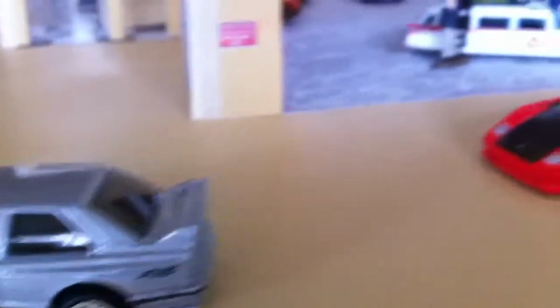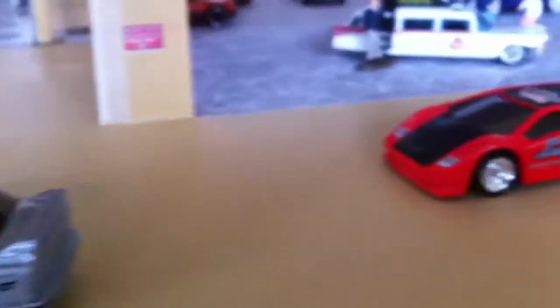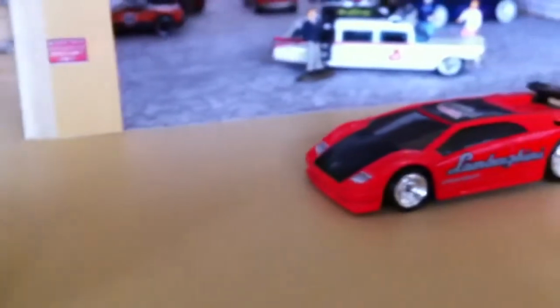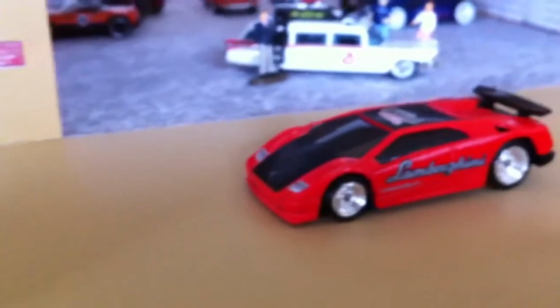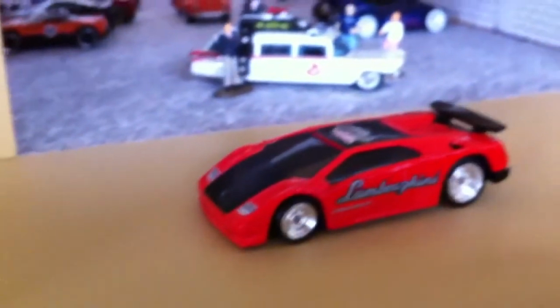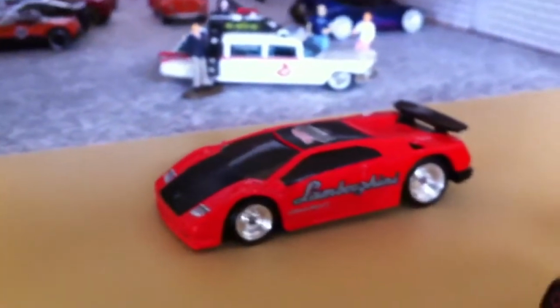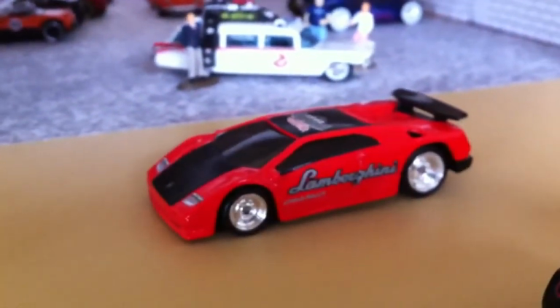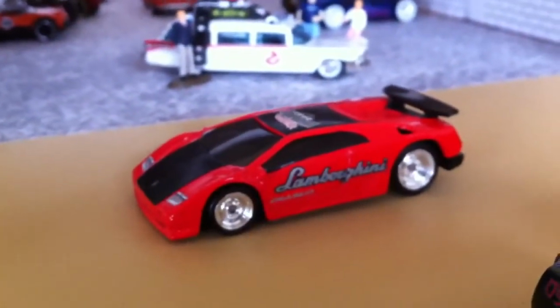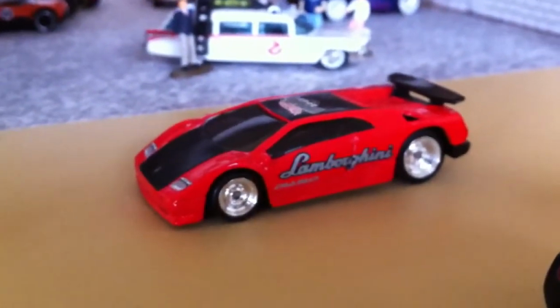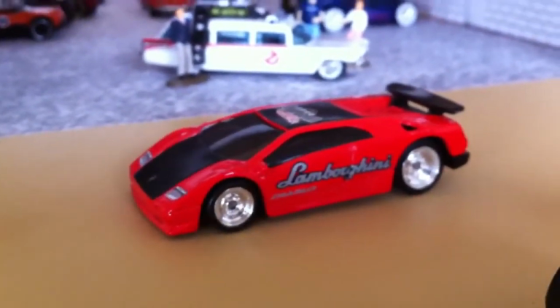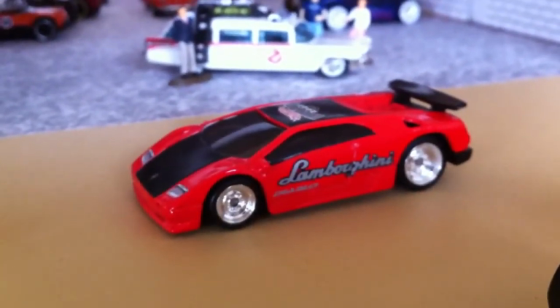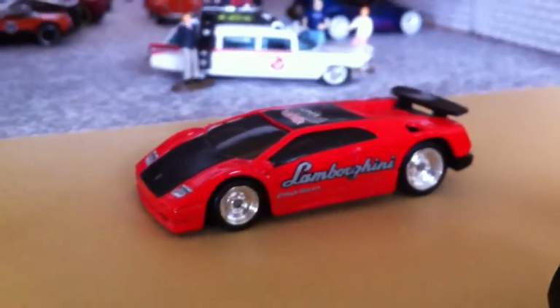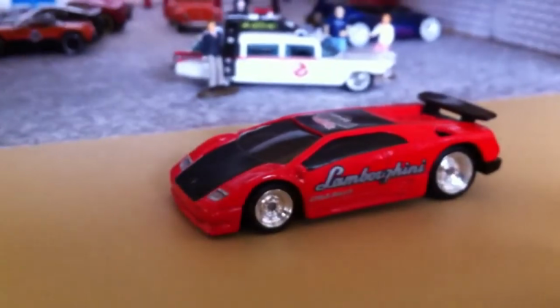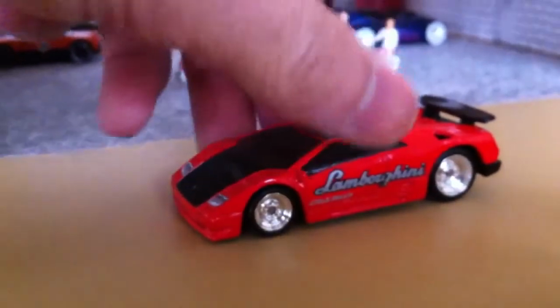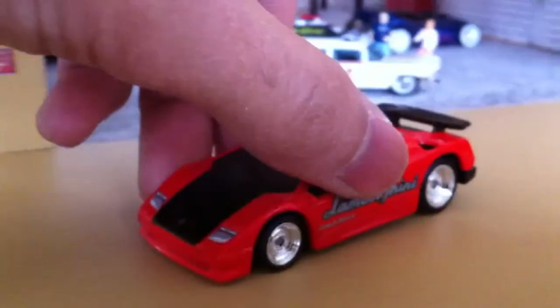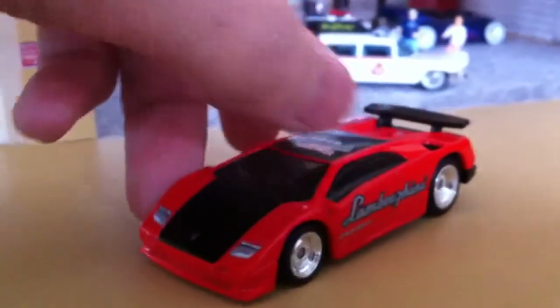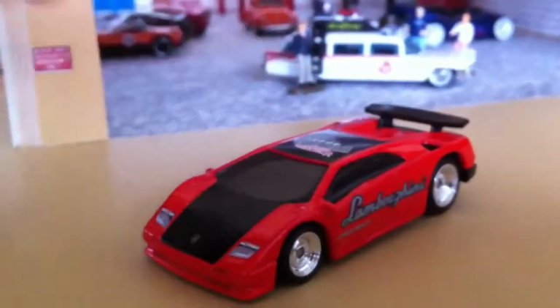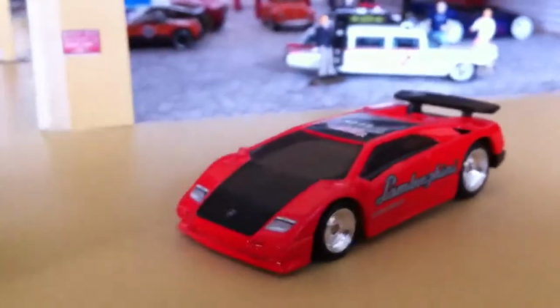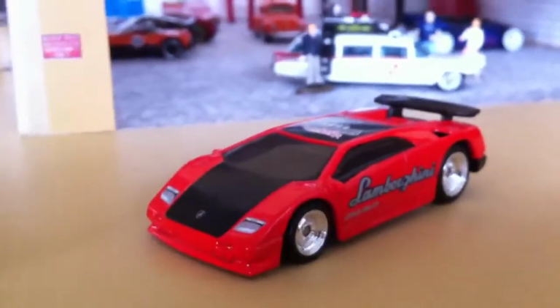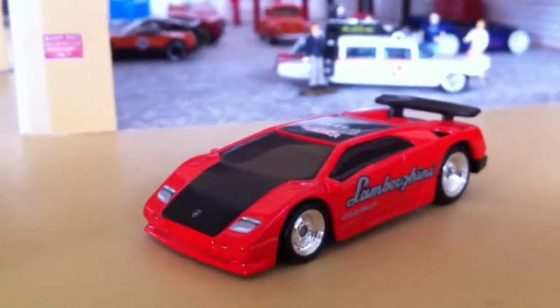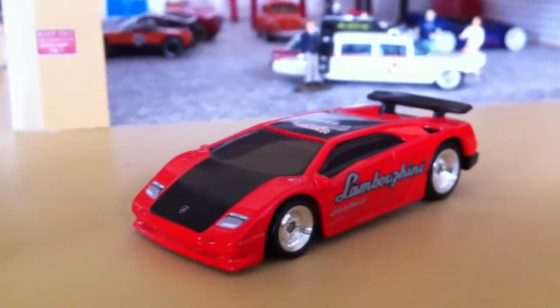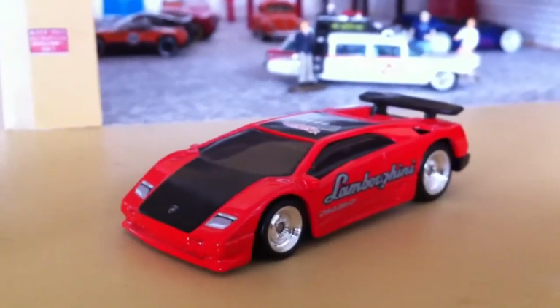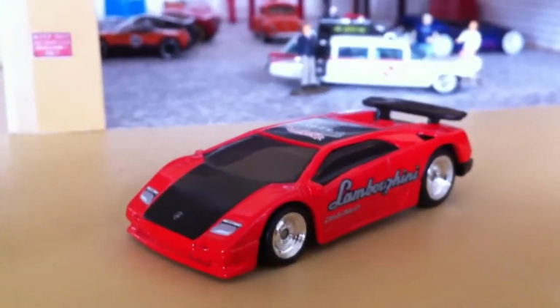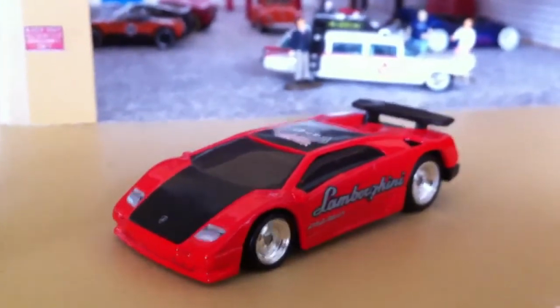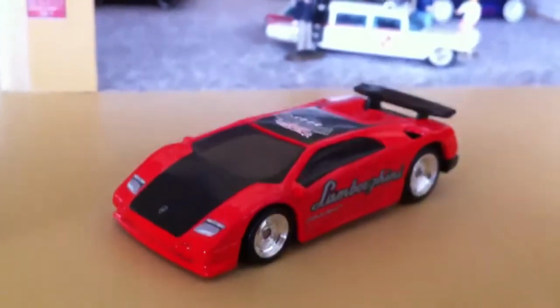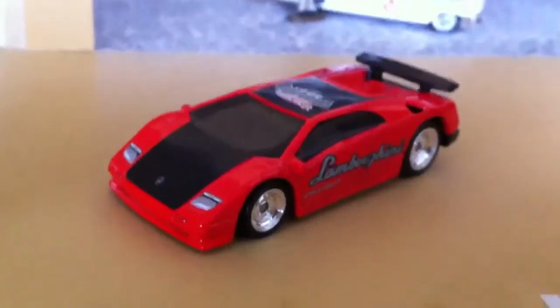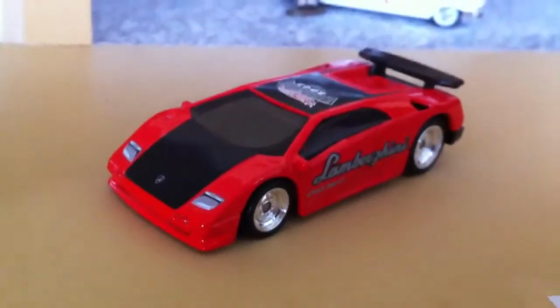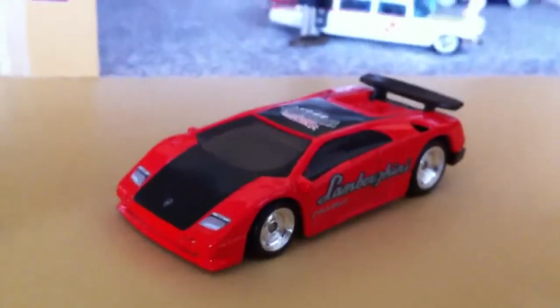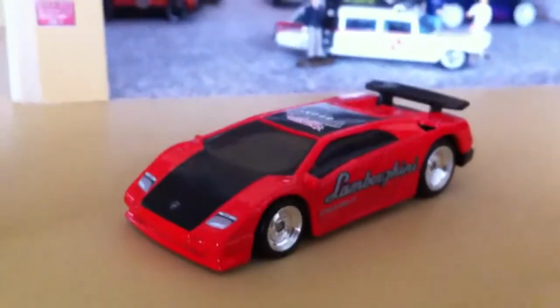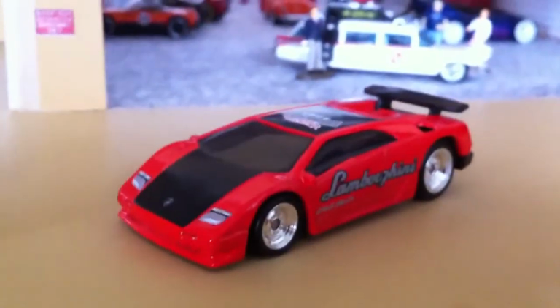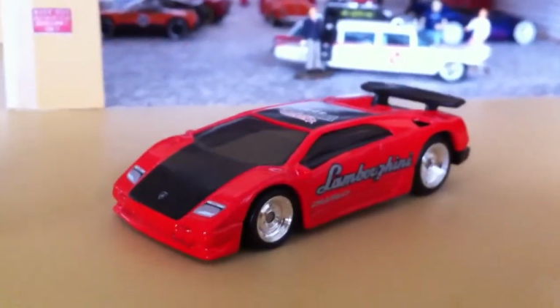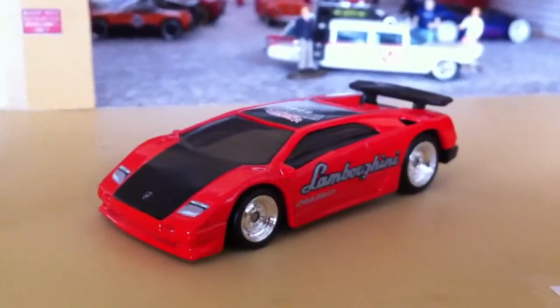I also worked on the Lamborghini Diablo. Did the wheel swap, and because it's highly detailed, there's not much I will do with it.